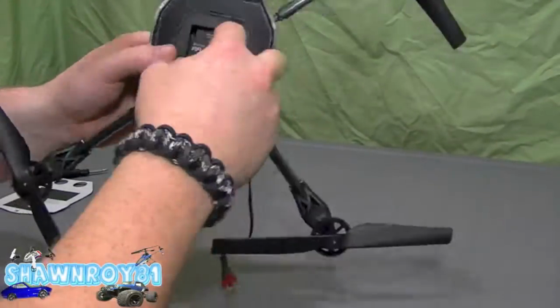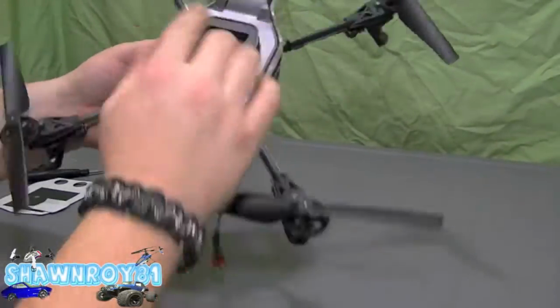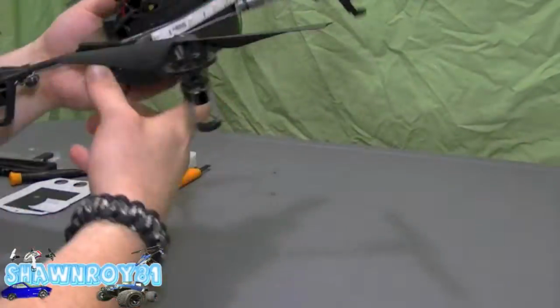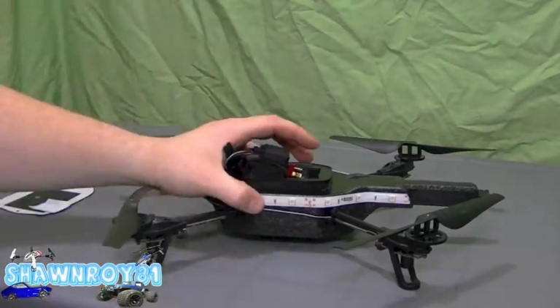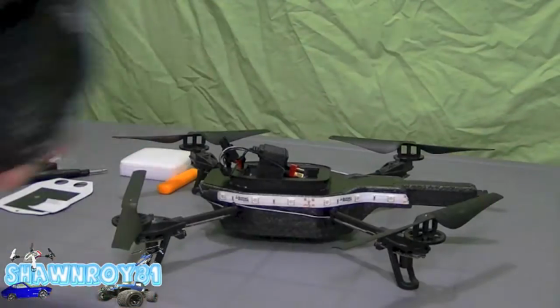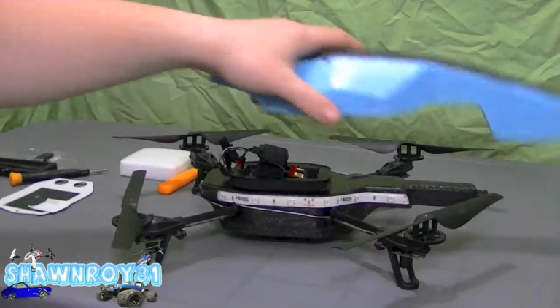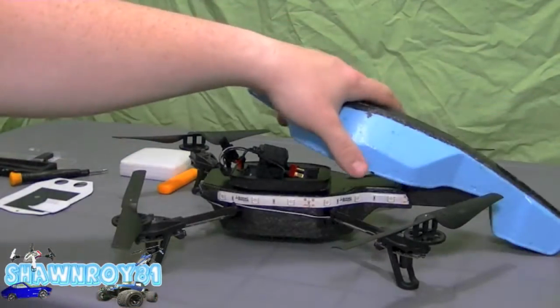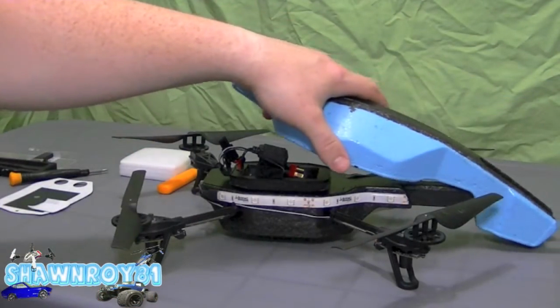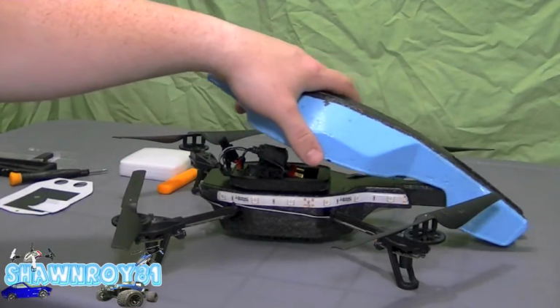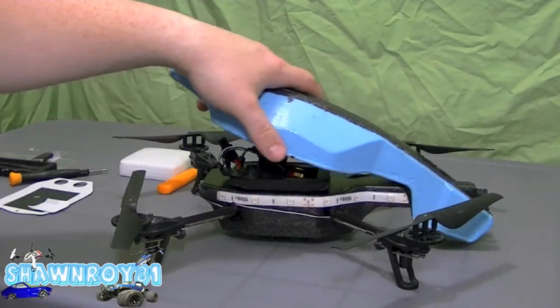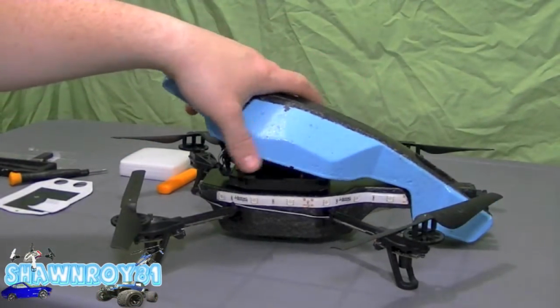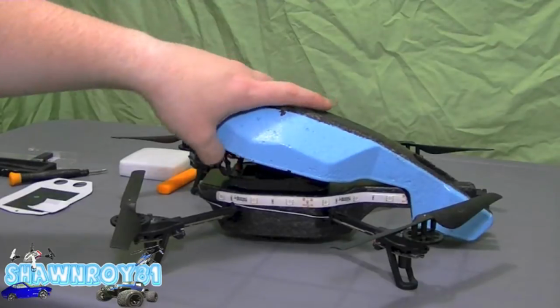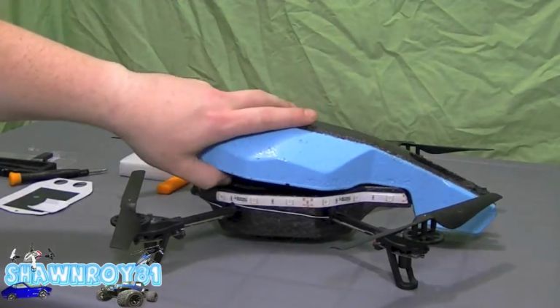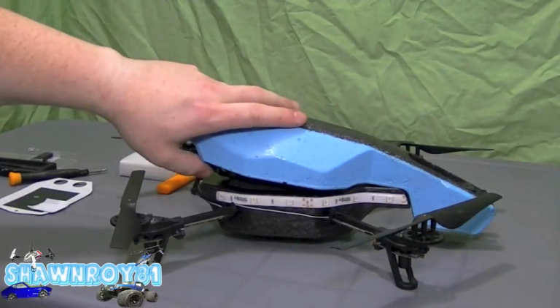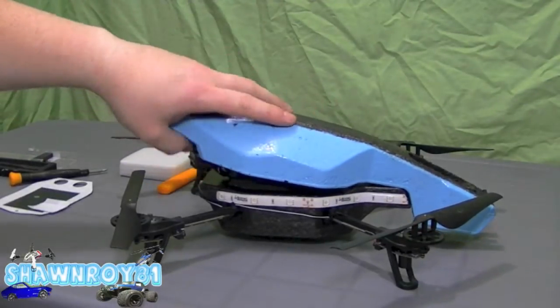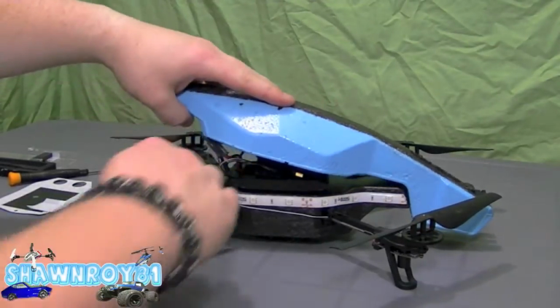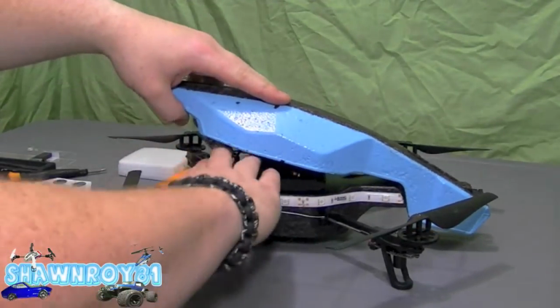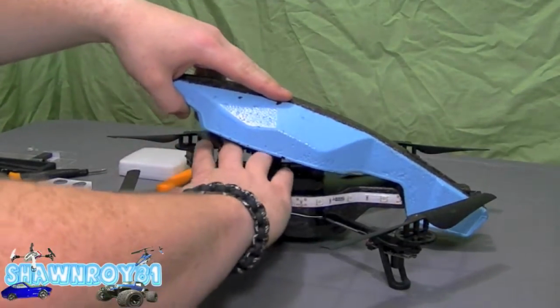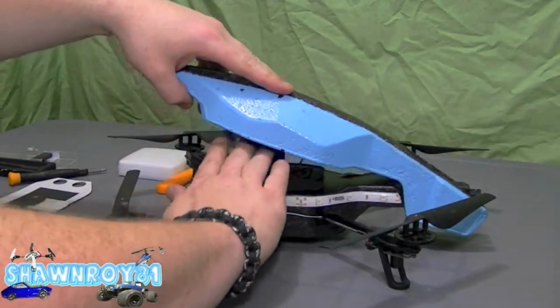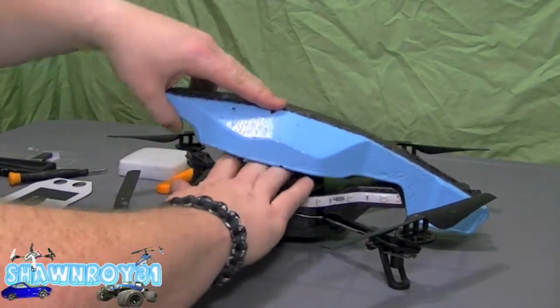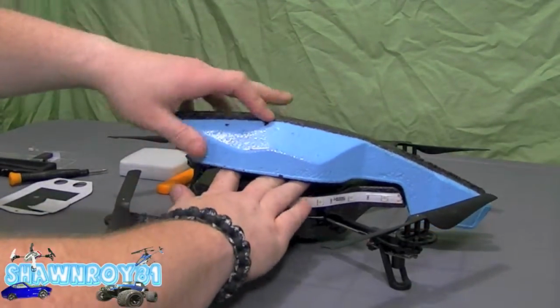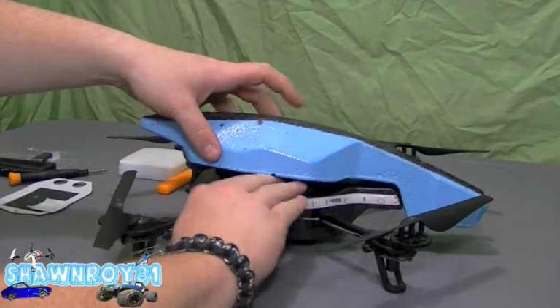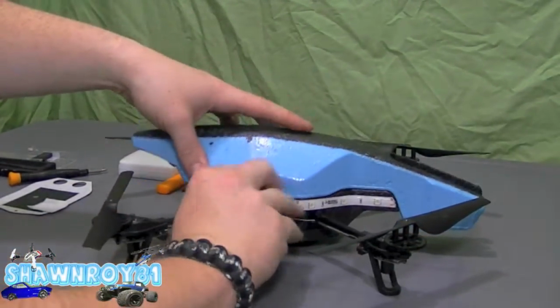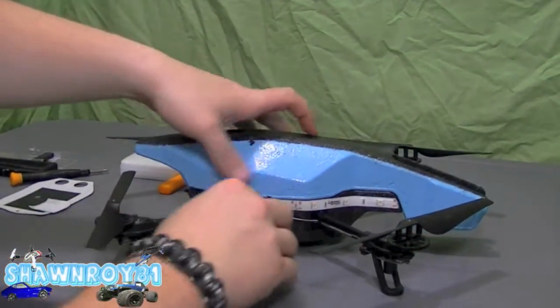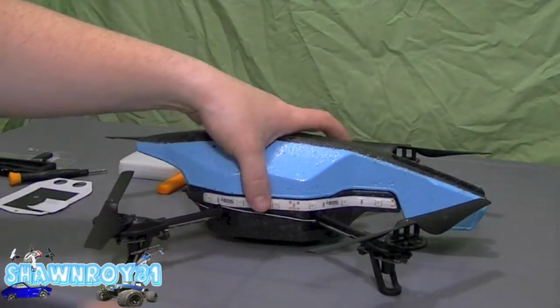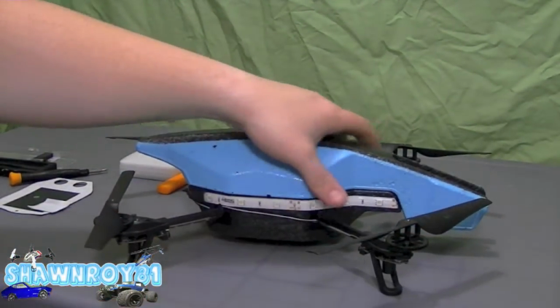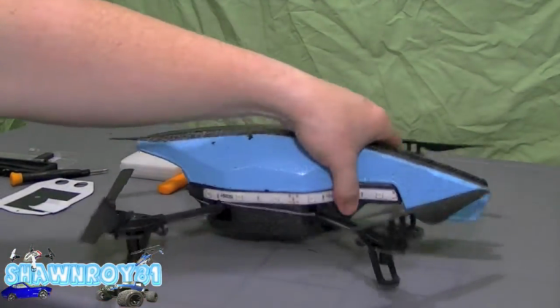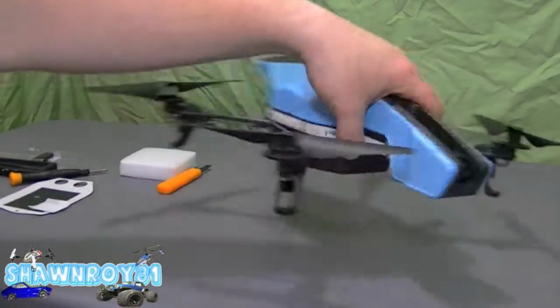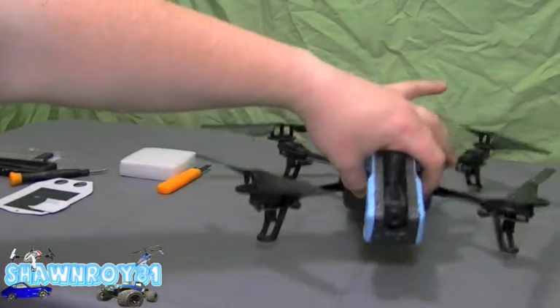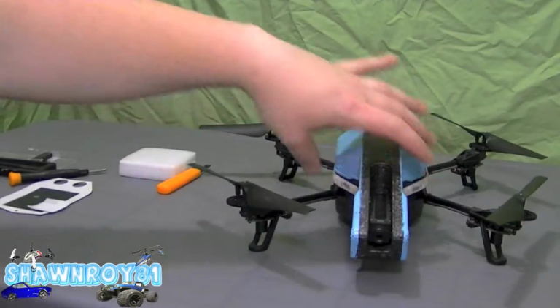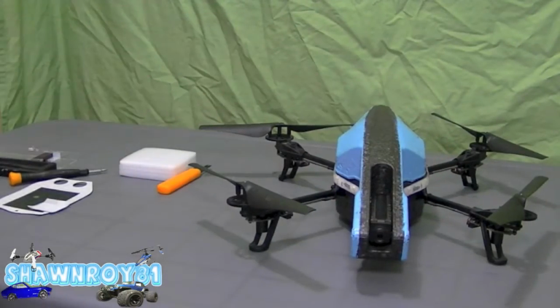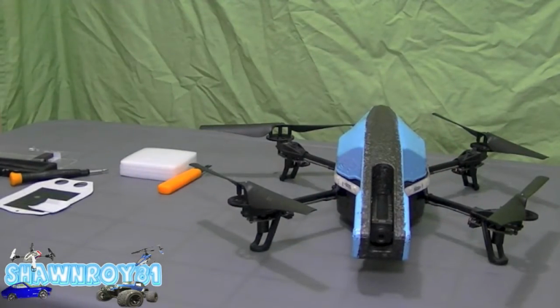Complete the build and we're done. Now we're ready for the test flight. Thanks for watching — please thumbs up and subscribe.